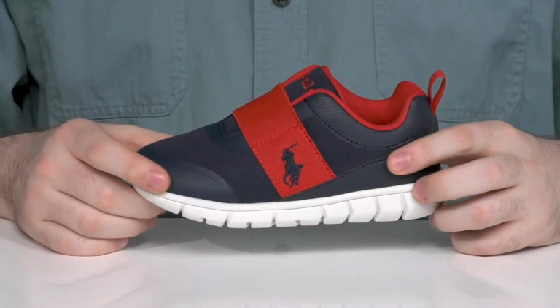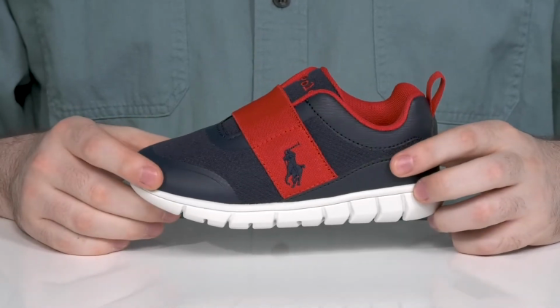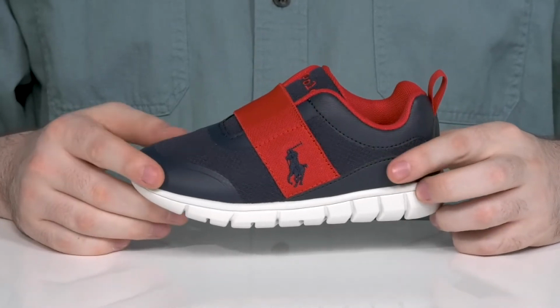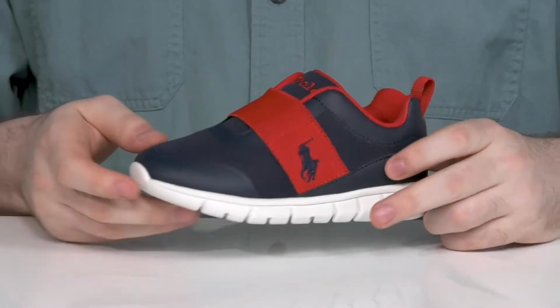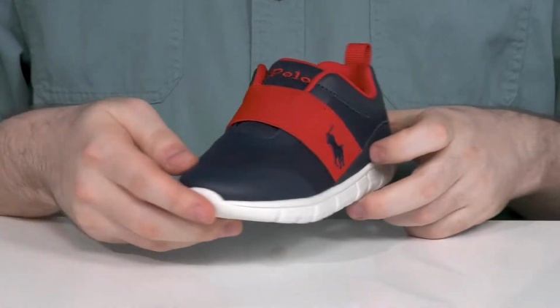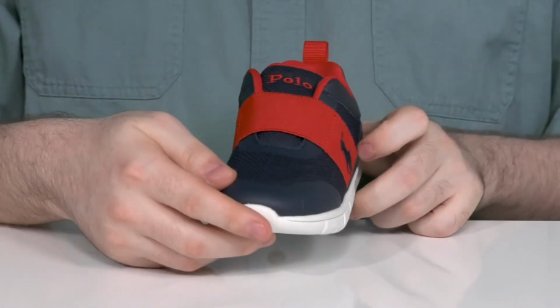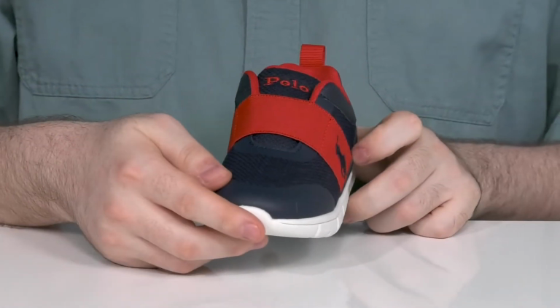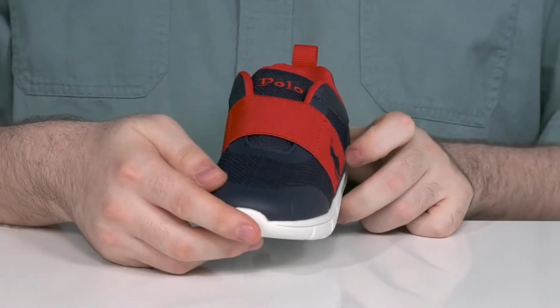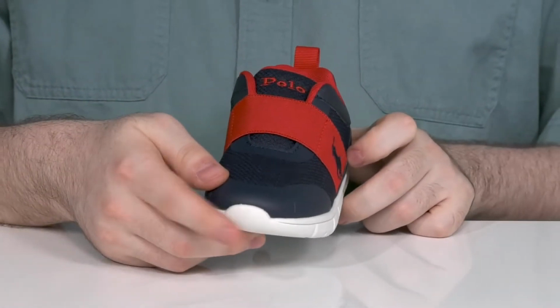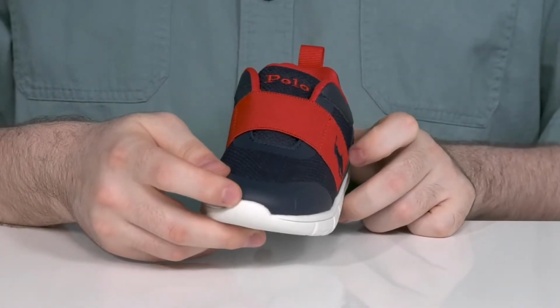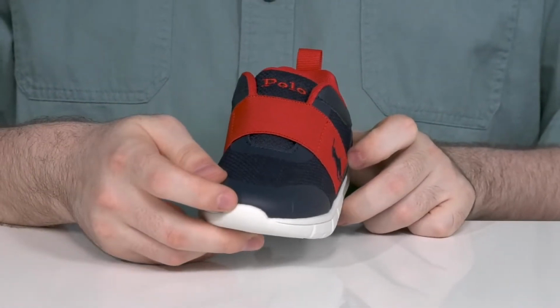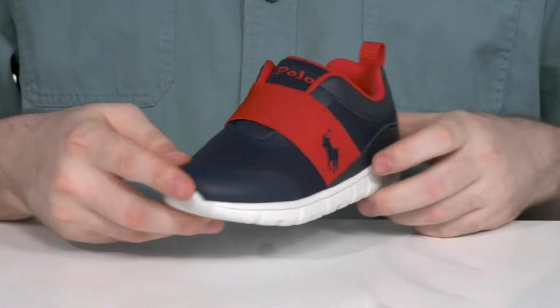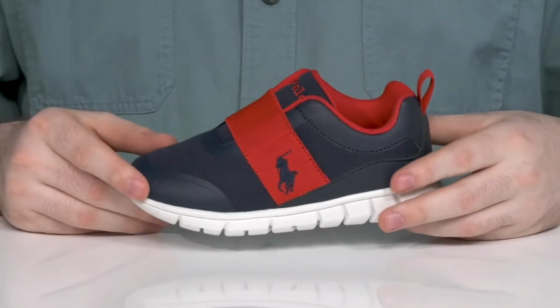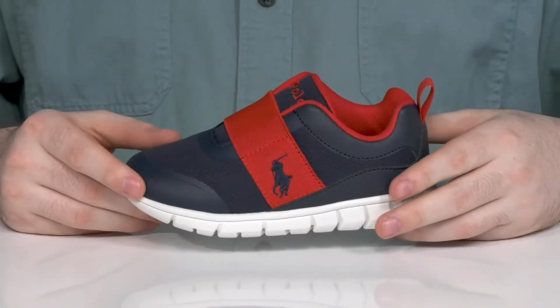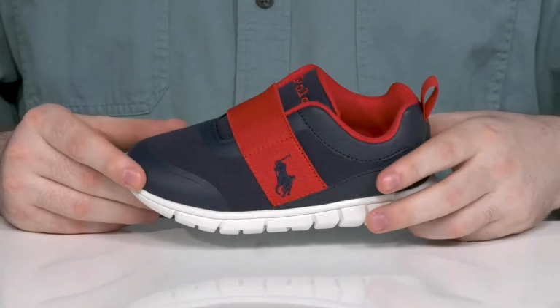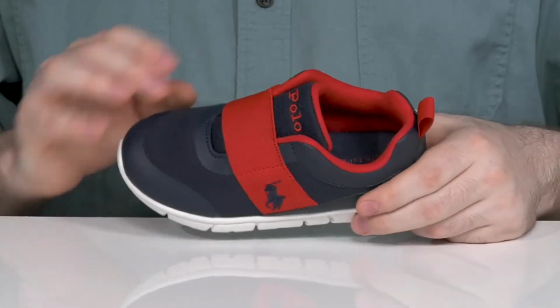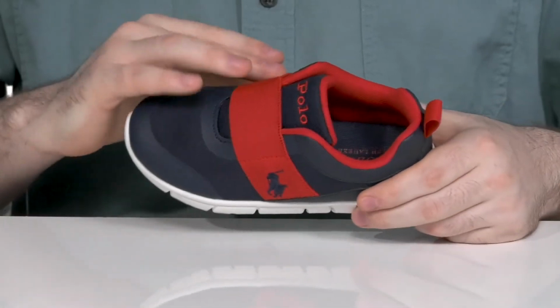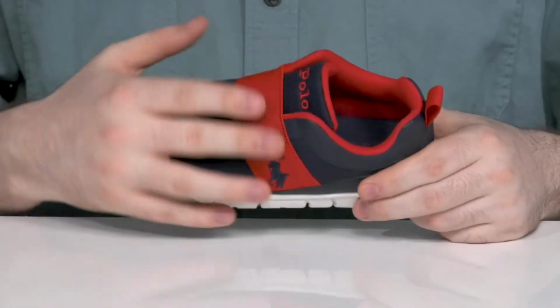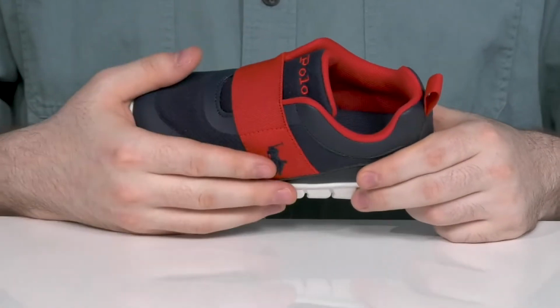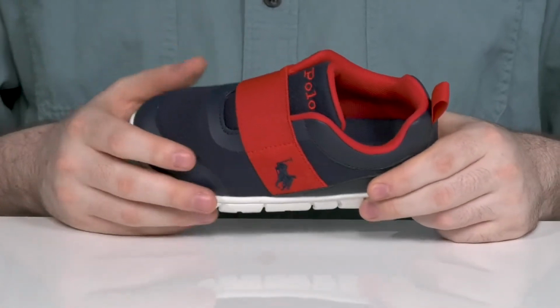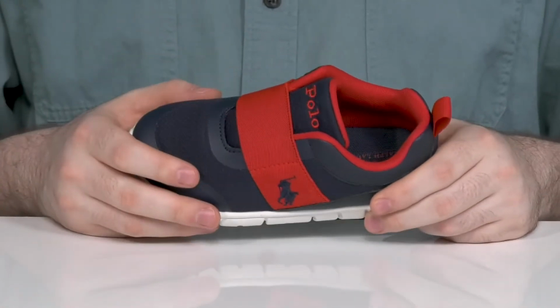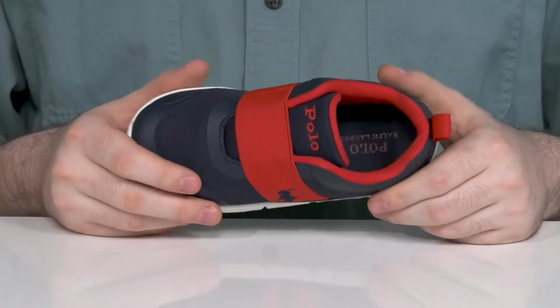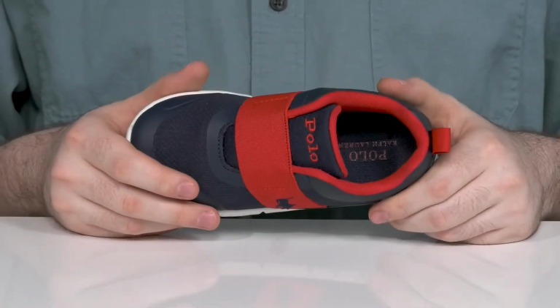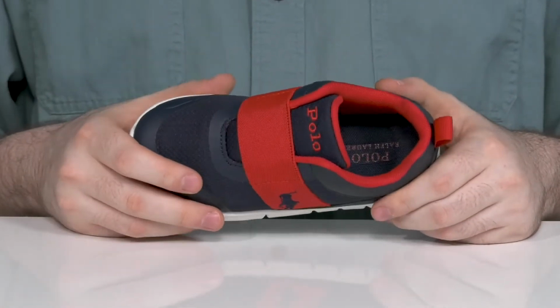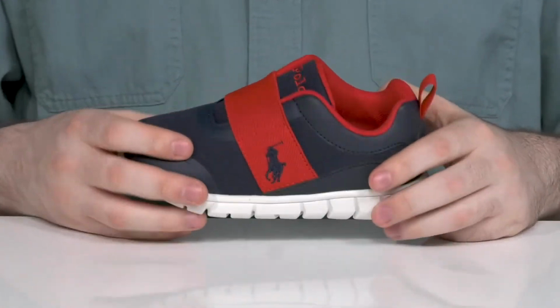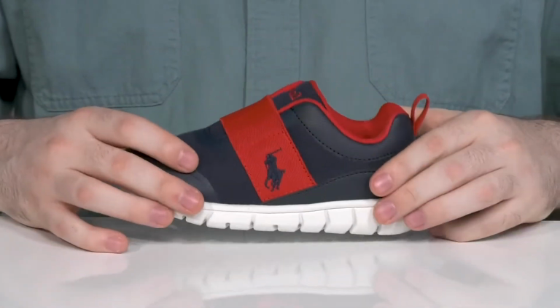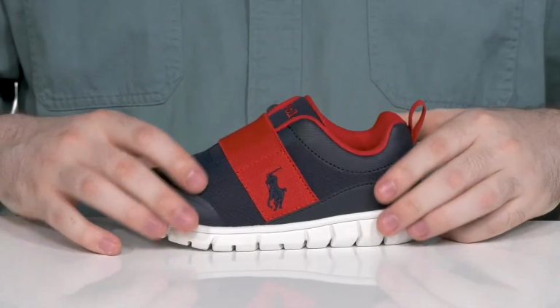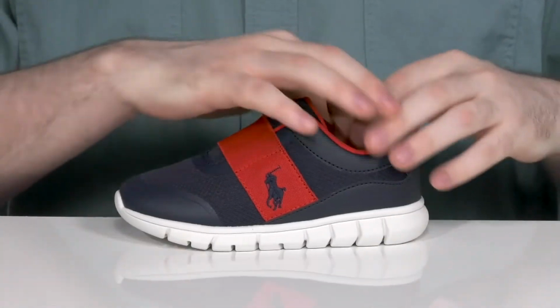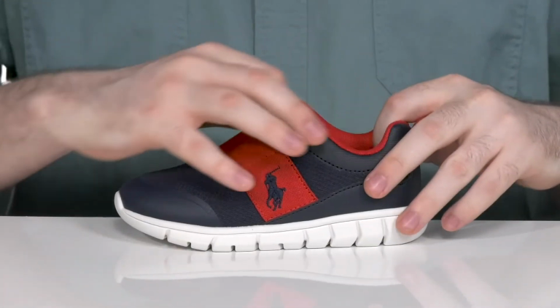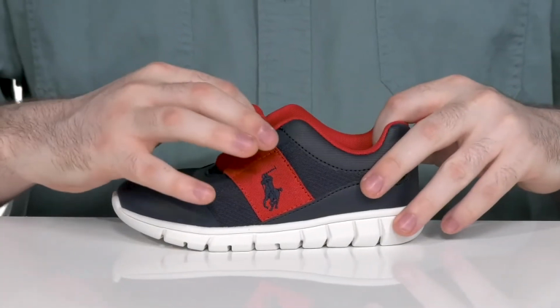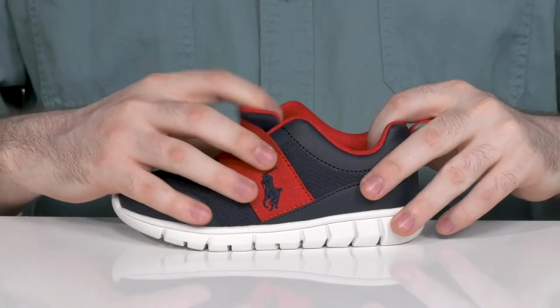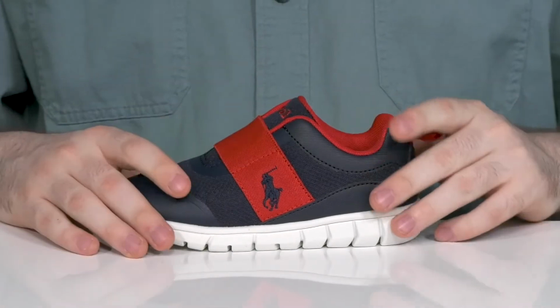There are polyurethane overlays adding abrasion resistance and protection for all-day play, and it uses a broad elastic band across the top to stay very supportive with an easy slip-on.